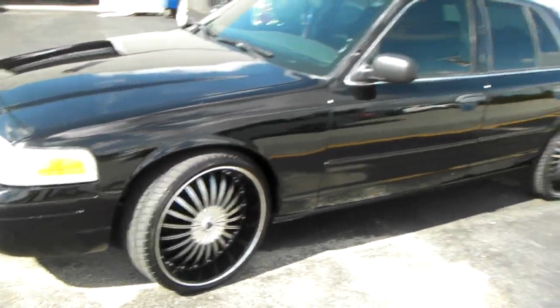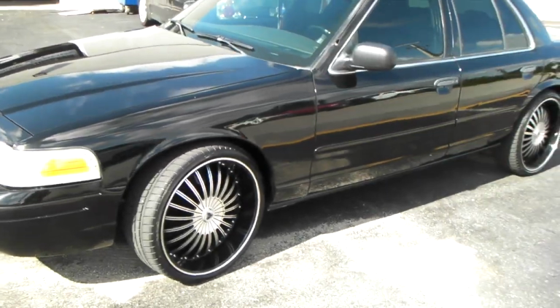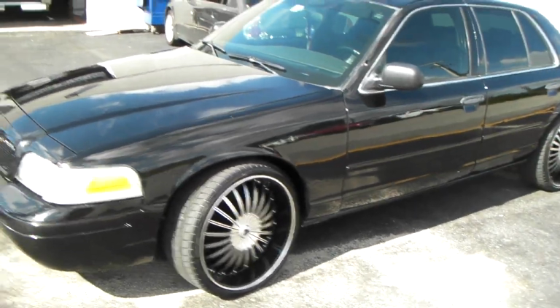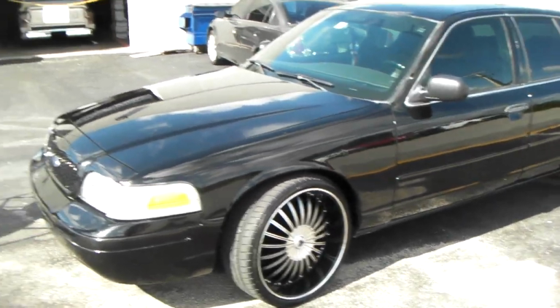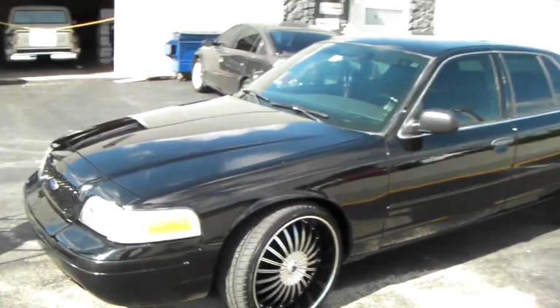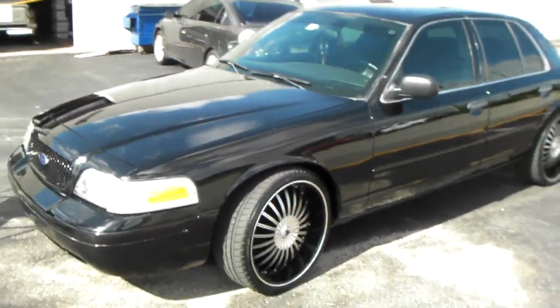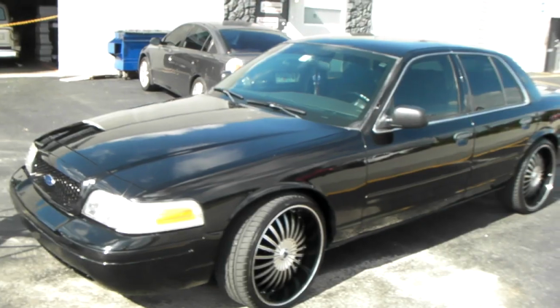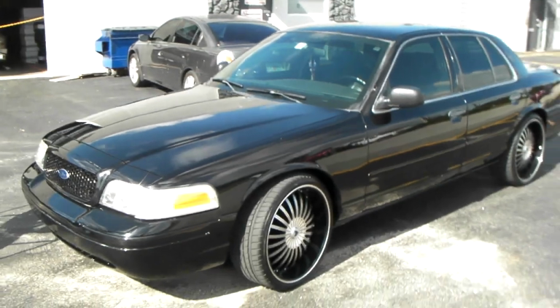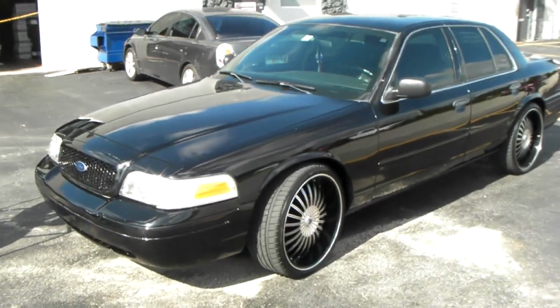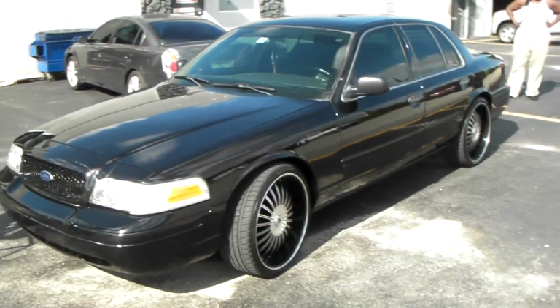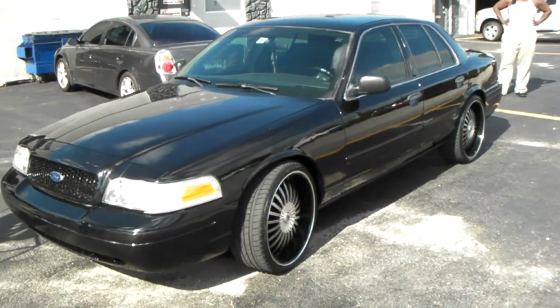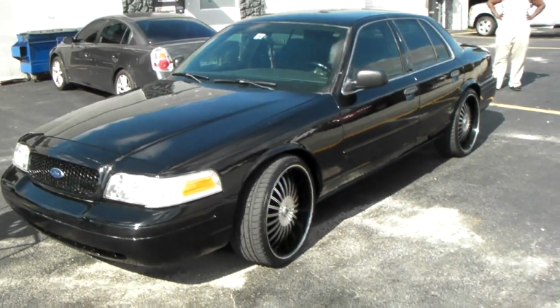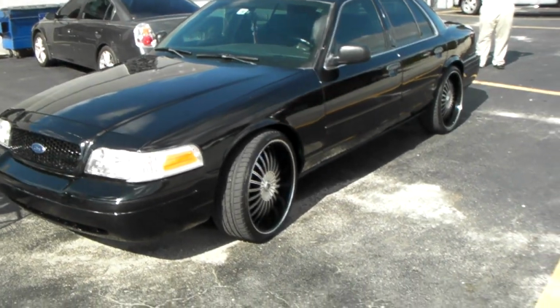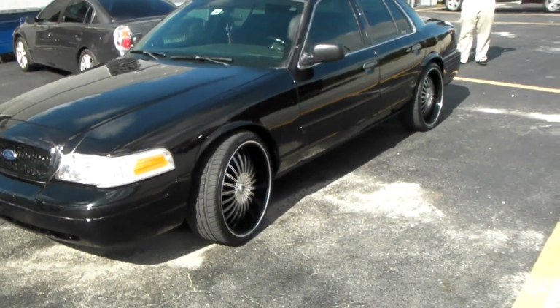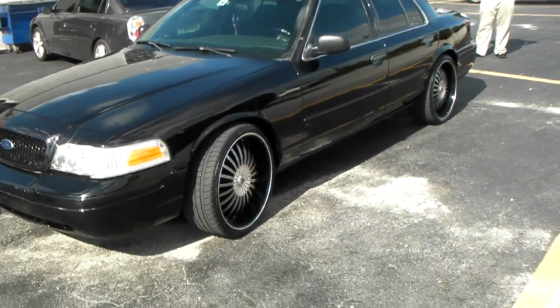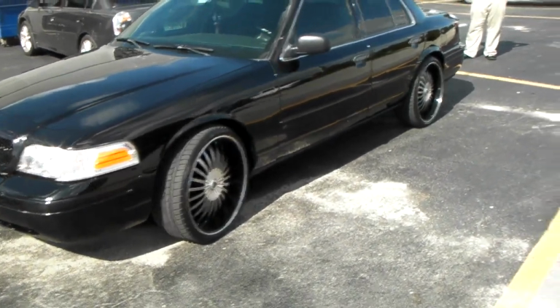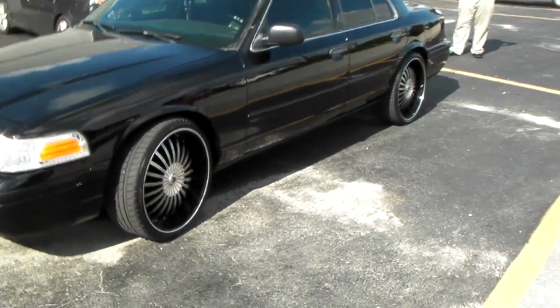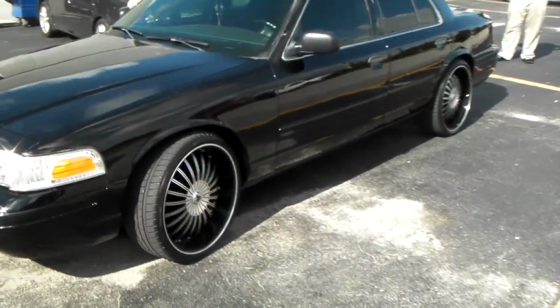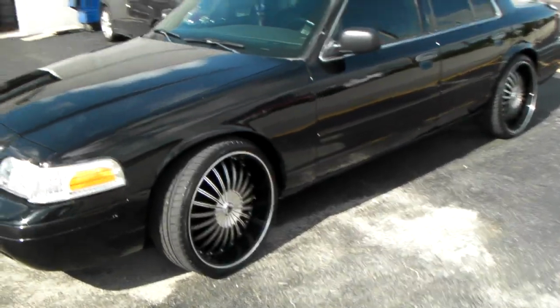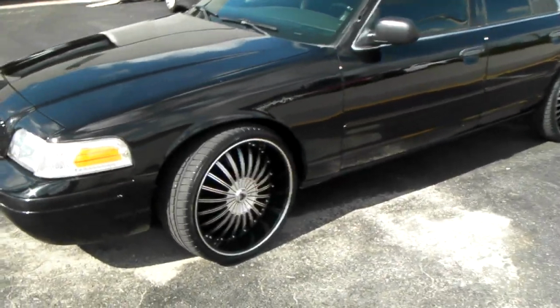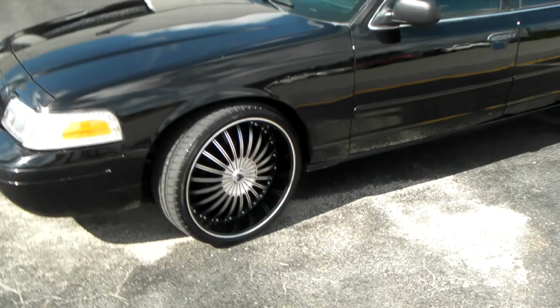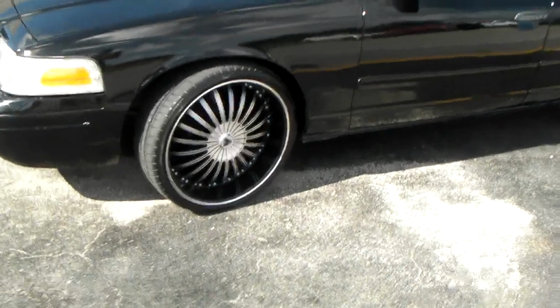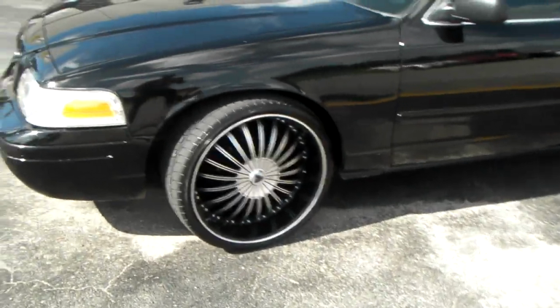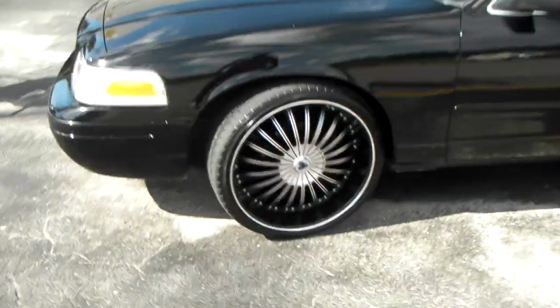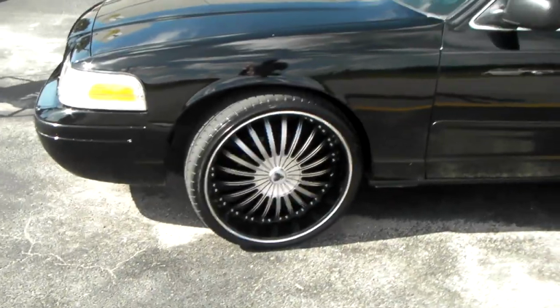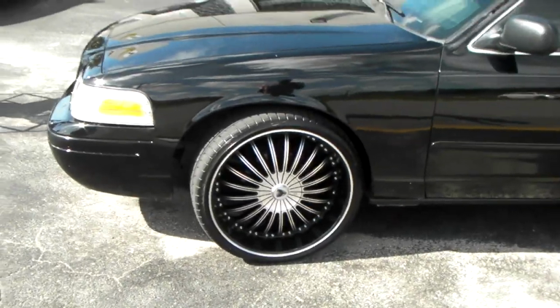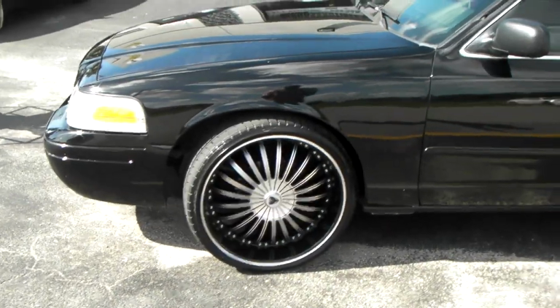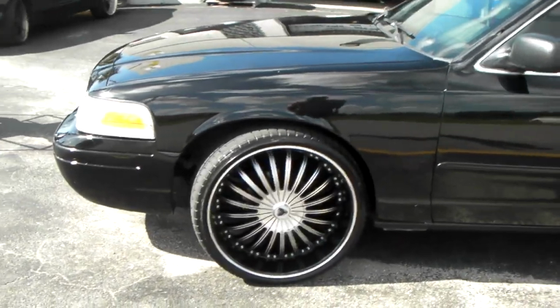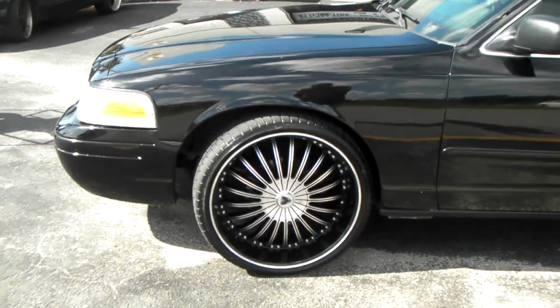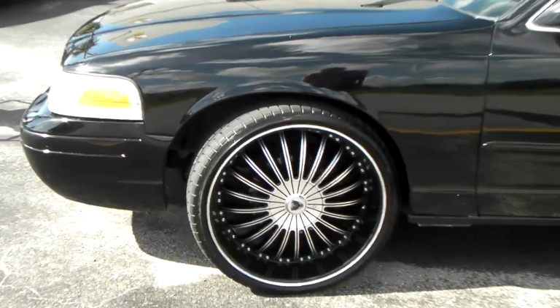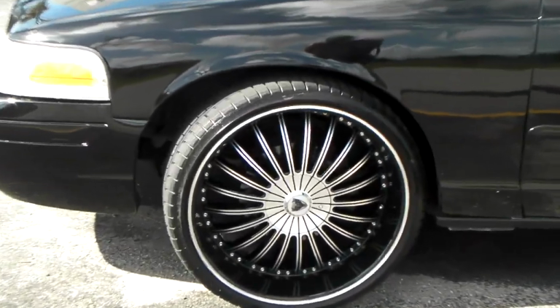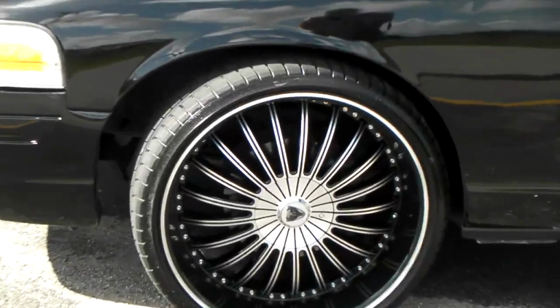Today's vehicle is a 2001 Ford Crown Vic. Got the Venestella — it's a great looking wheel. Beautiful detail on the wheel as you can see.